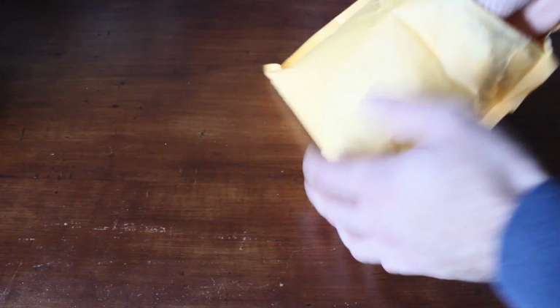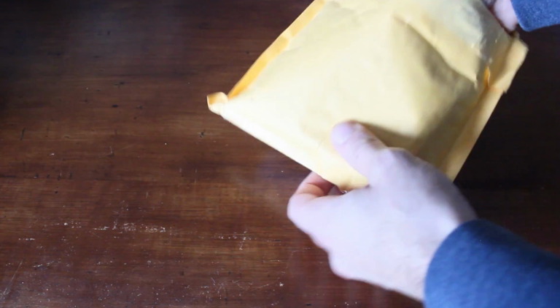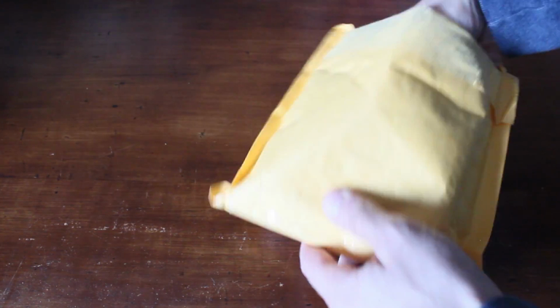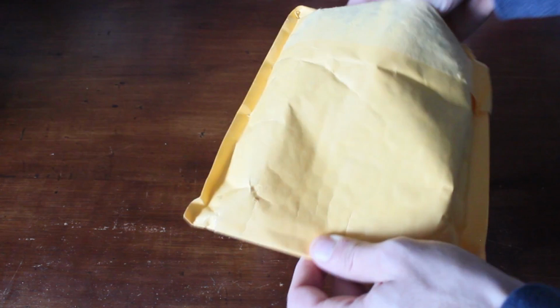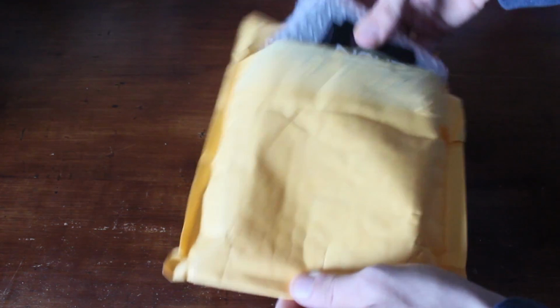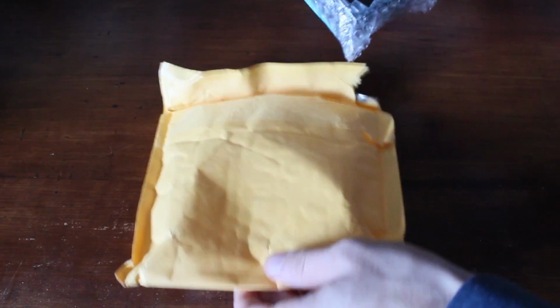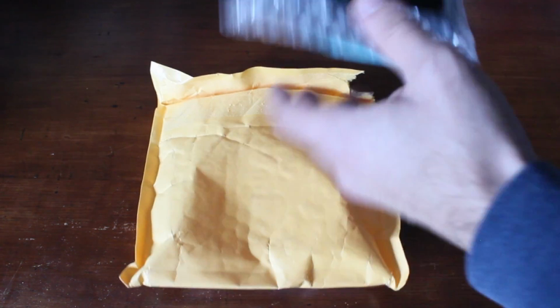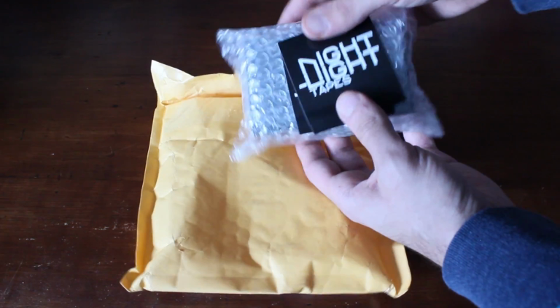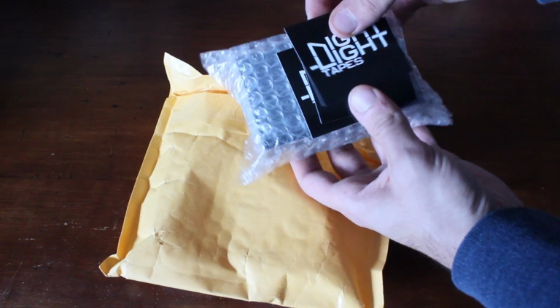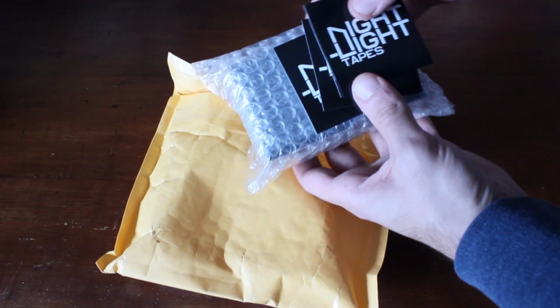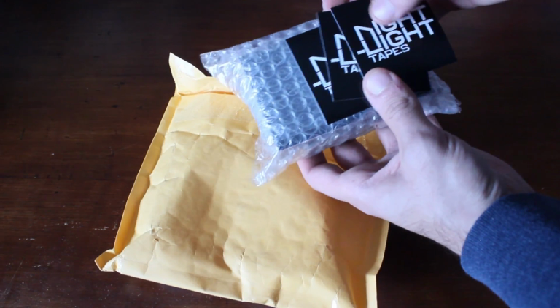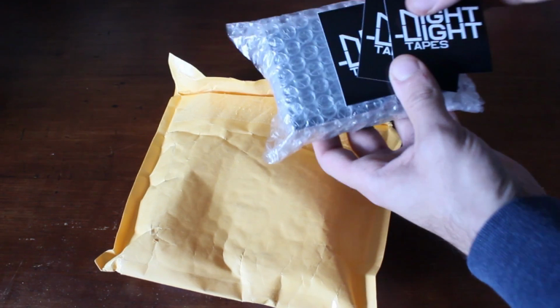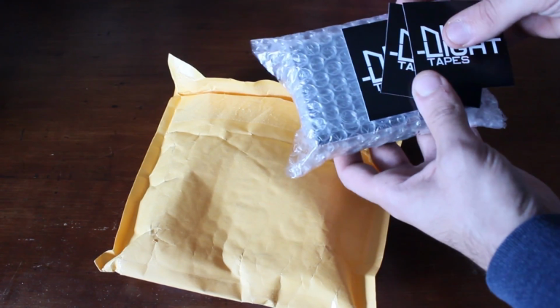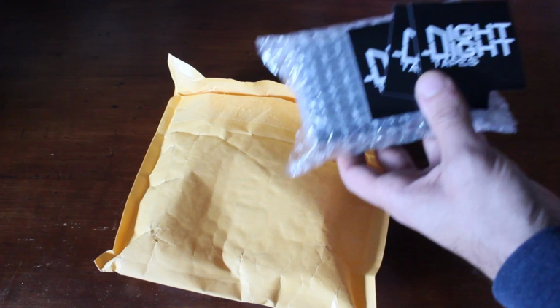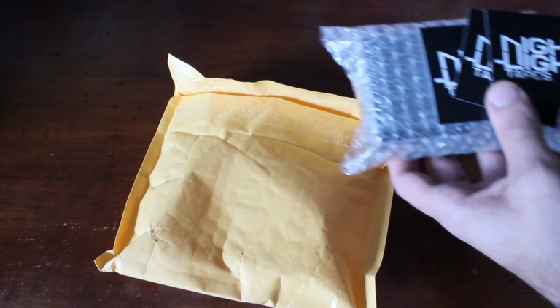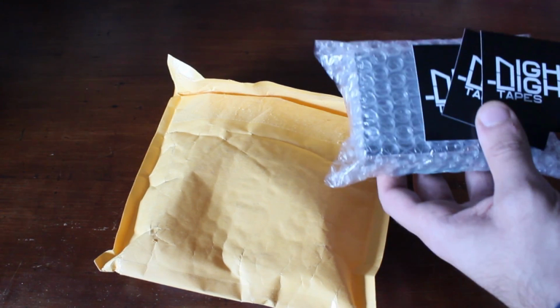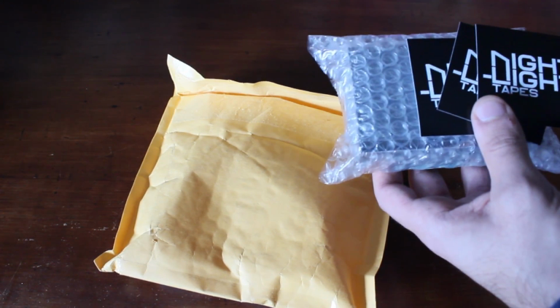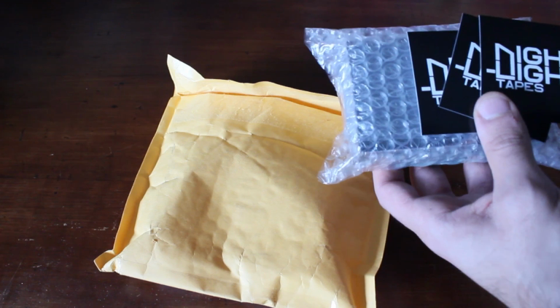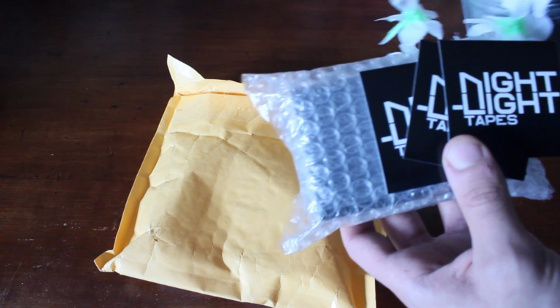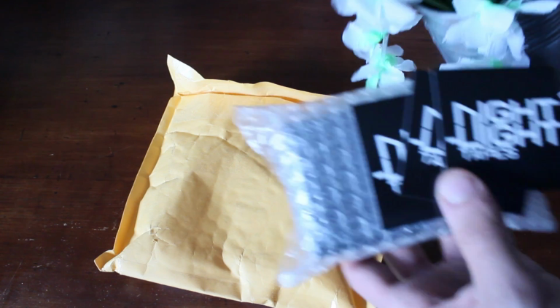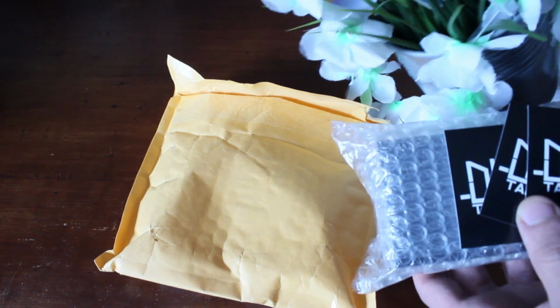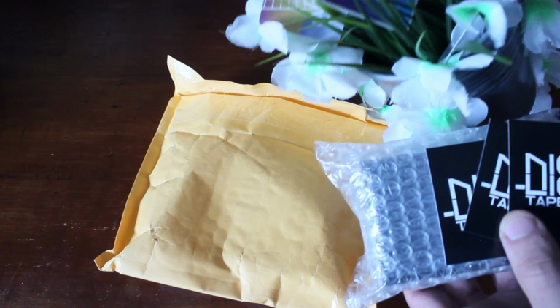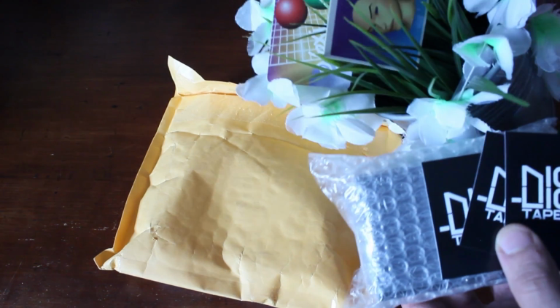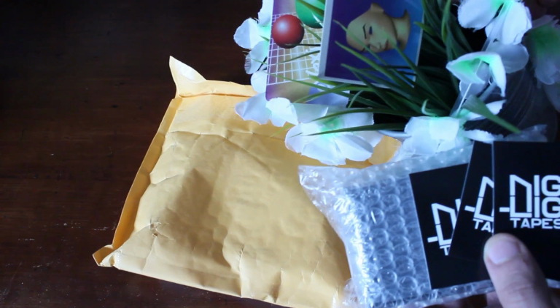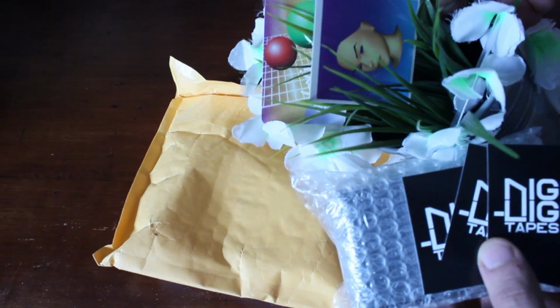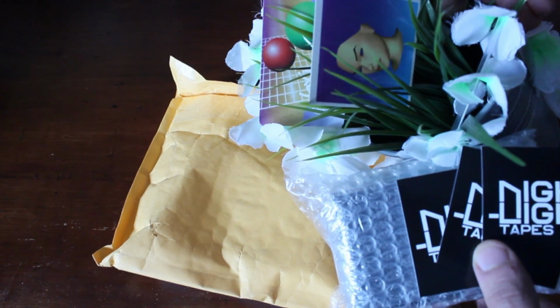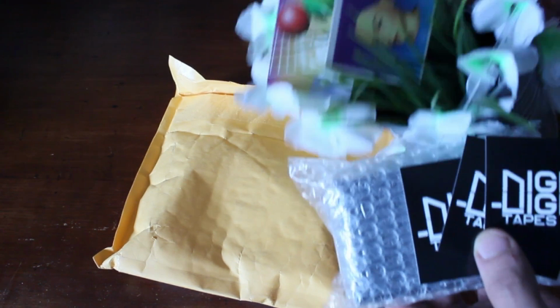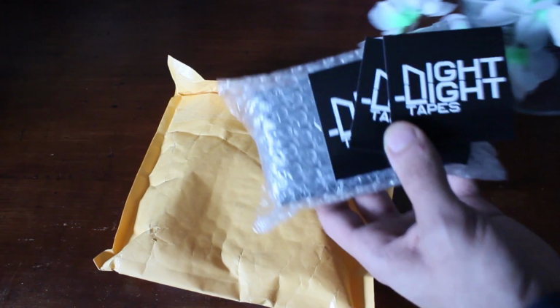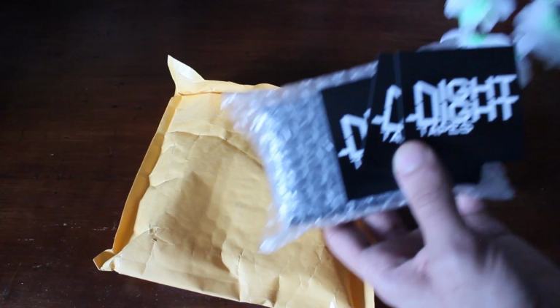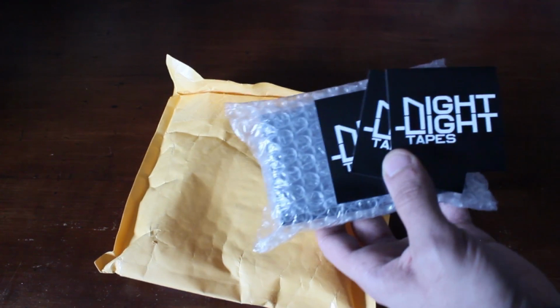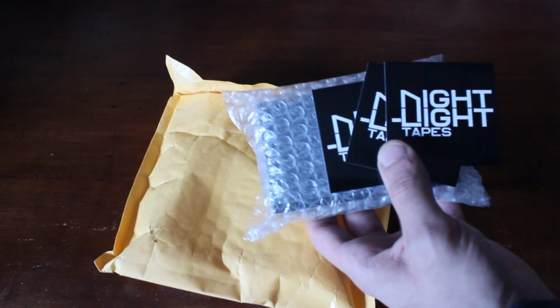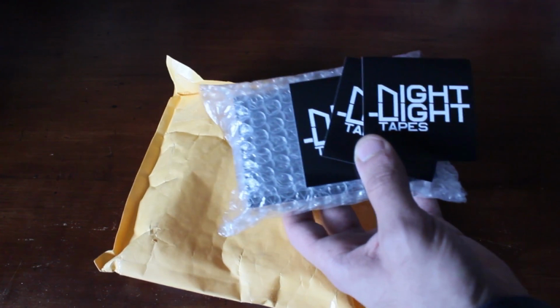Alright, here we go. Let's see what we got inside. We got some stickers to add to the — I got so many stickers. I got this little fake Ikea grass where I put all my stickers, so I'm going to add these in there. That's kind of cool.